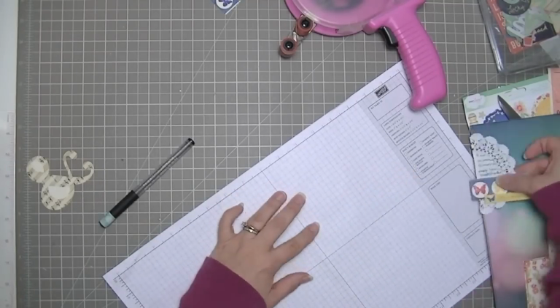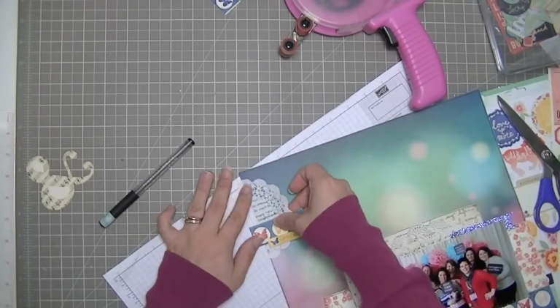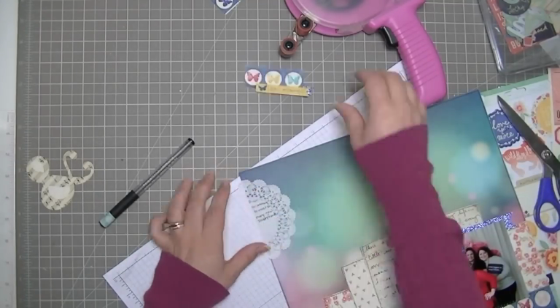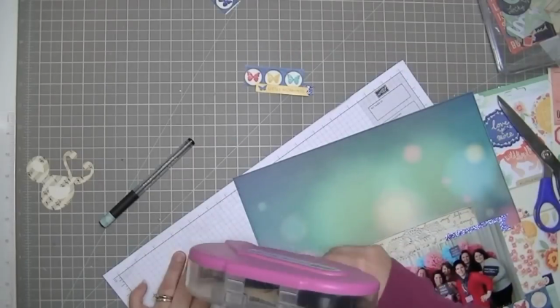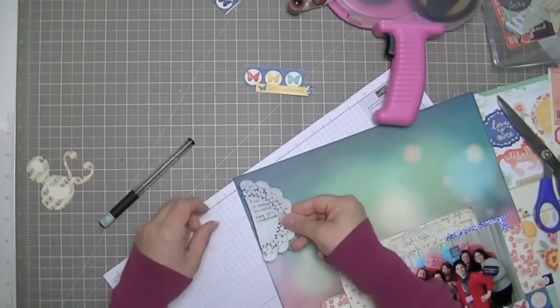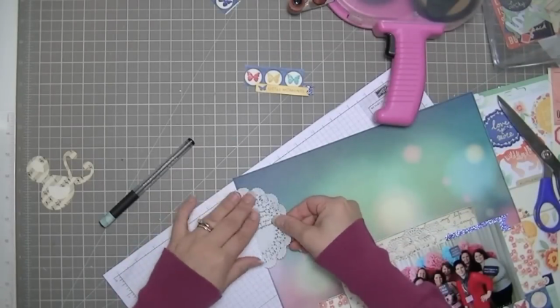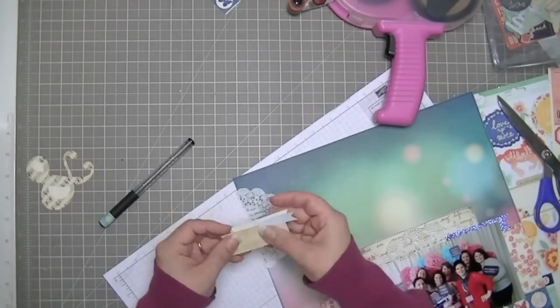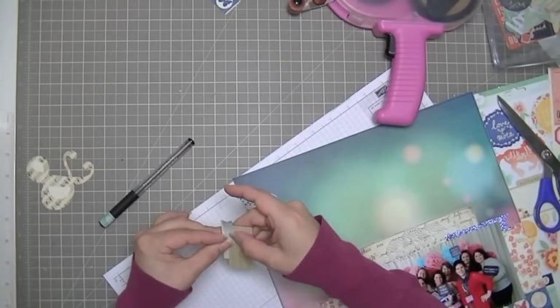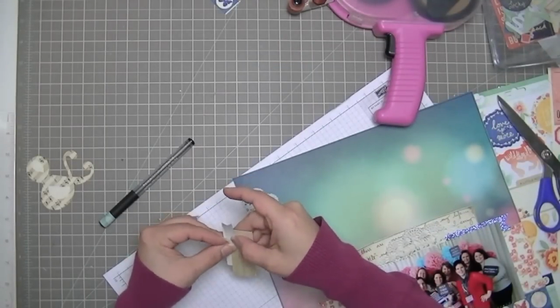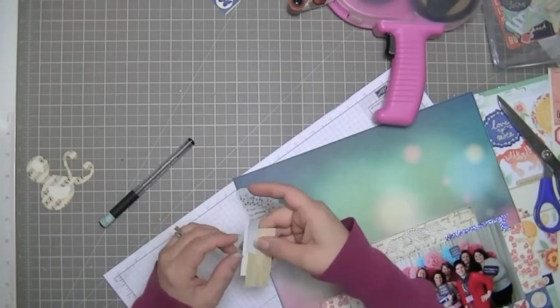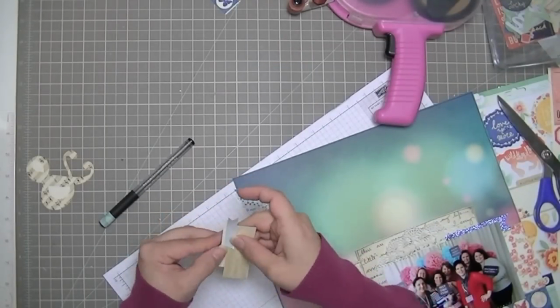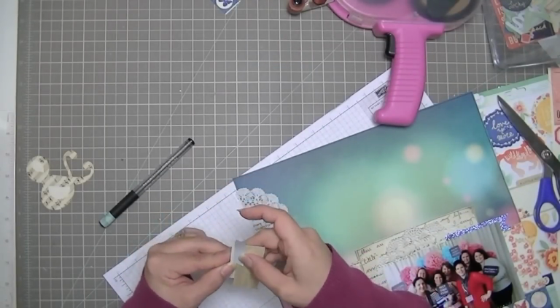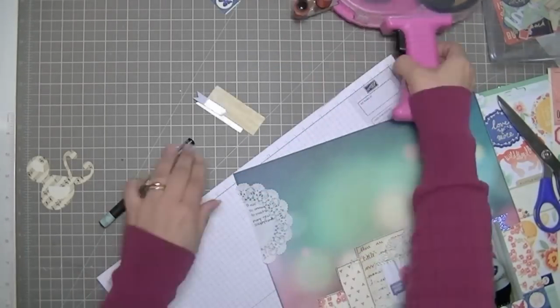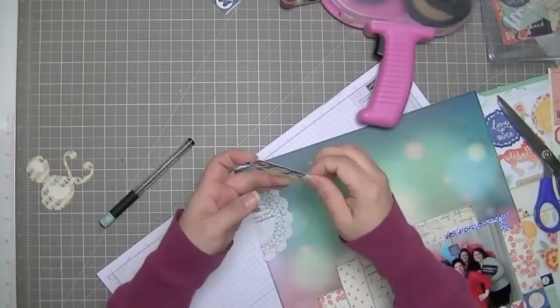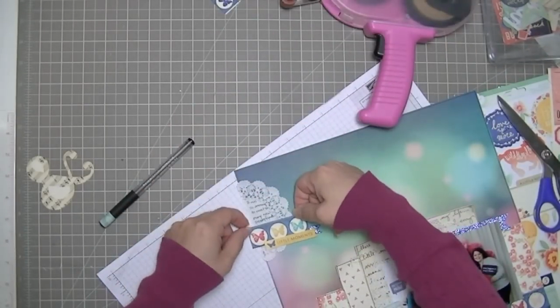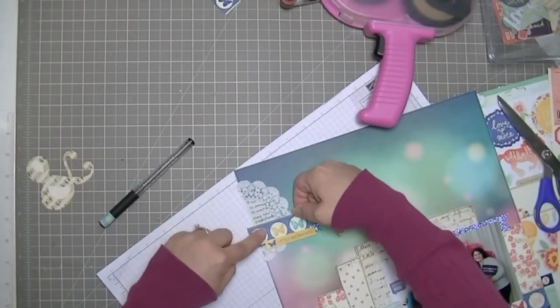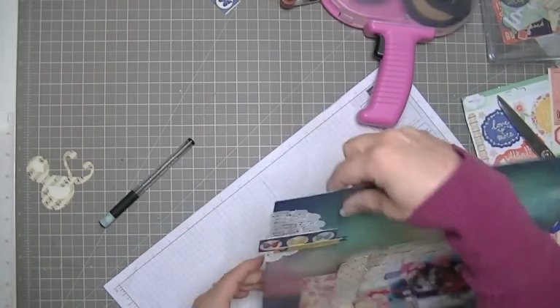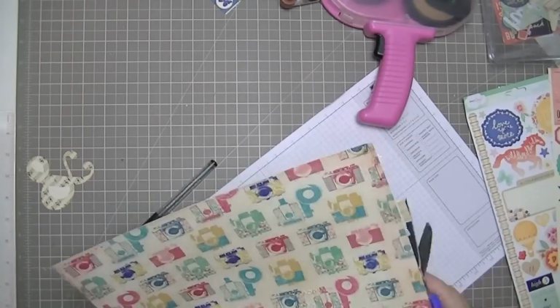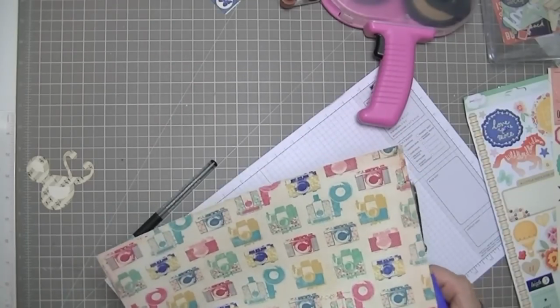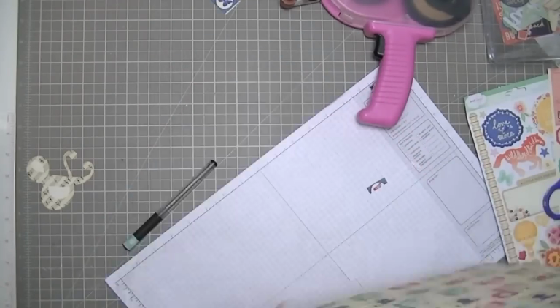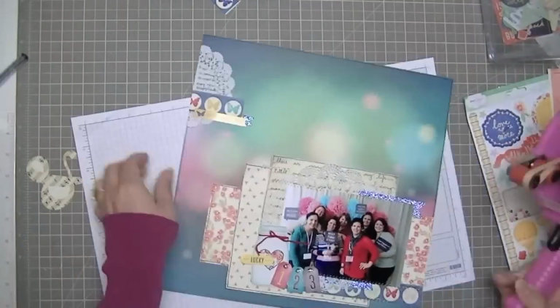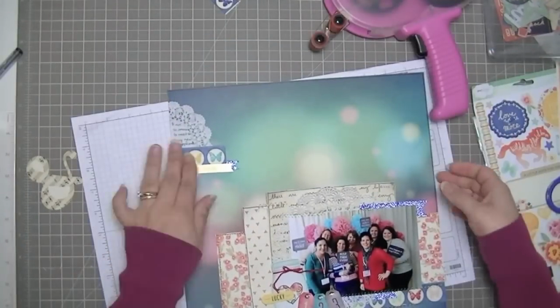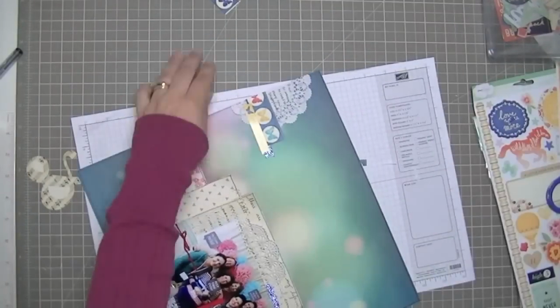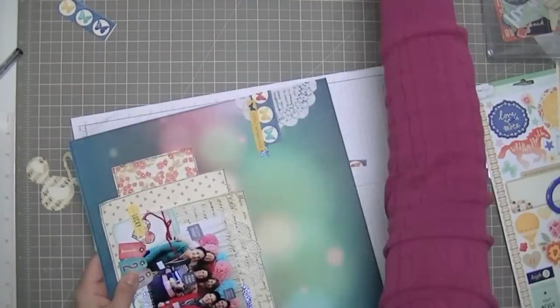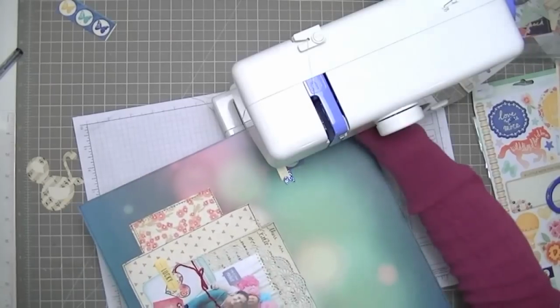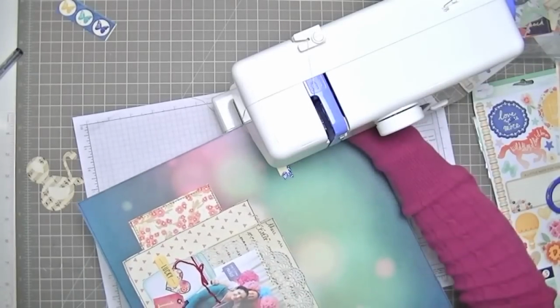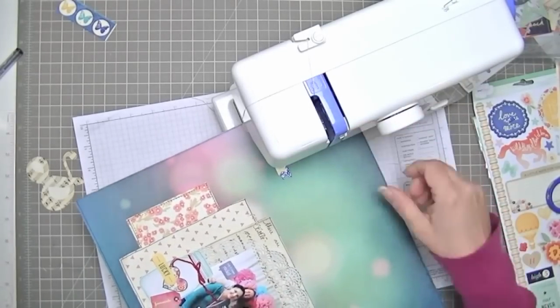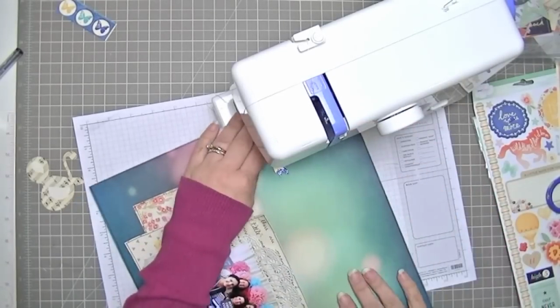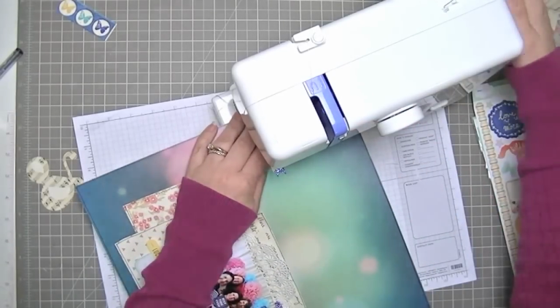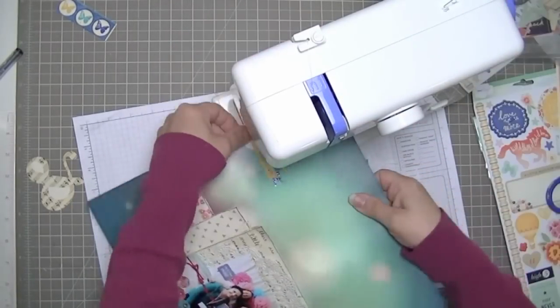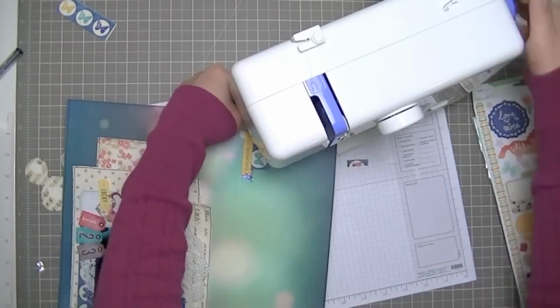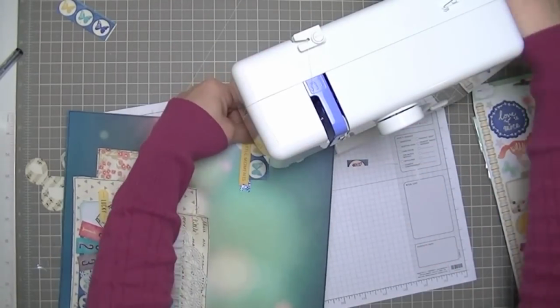I actually use my grid paper because doilies are a little bit see-through, so I use my grid paper to help me keep my journaling in line there. I just added the embellishments which were already stuck to one another, so it's just a matter of putting them on the layout.